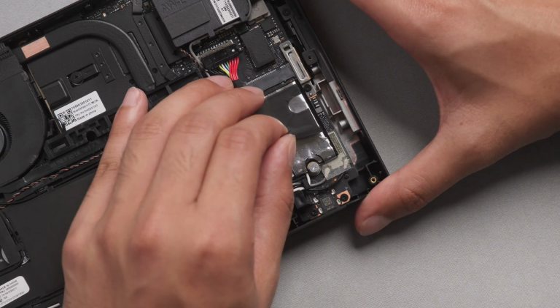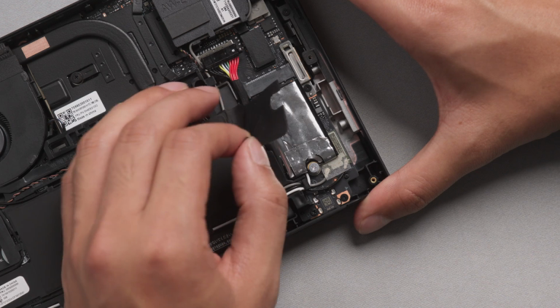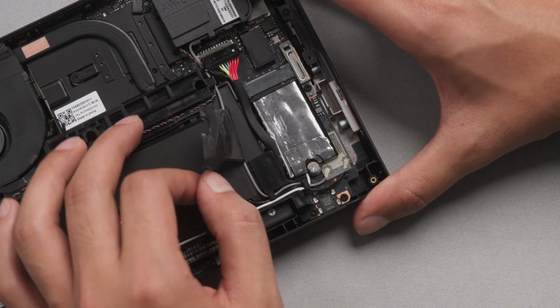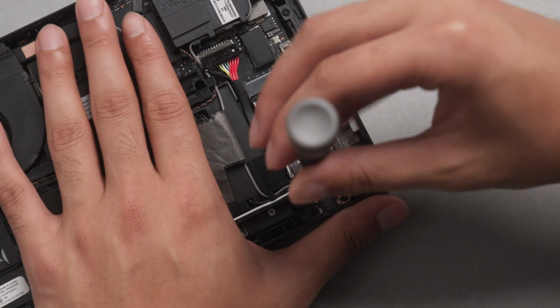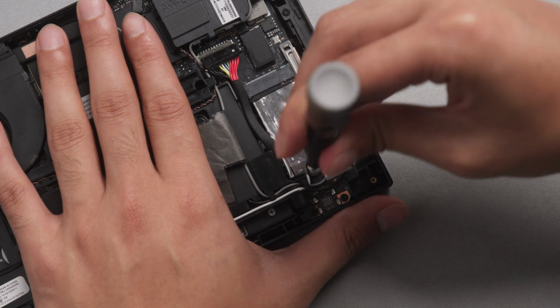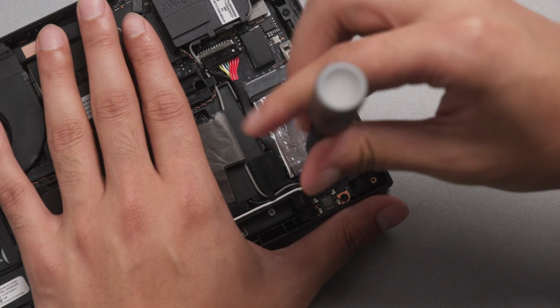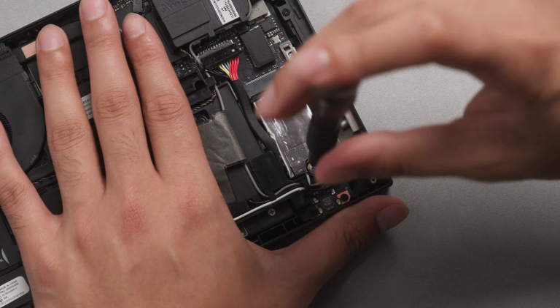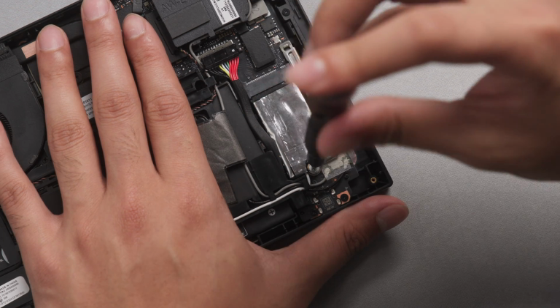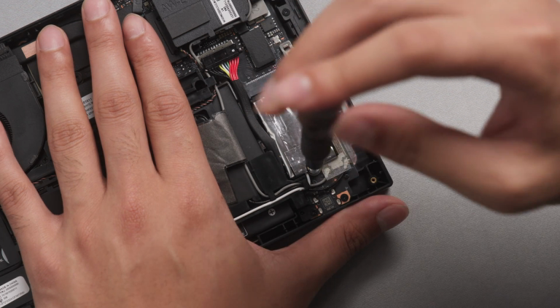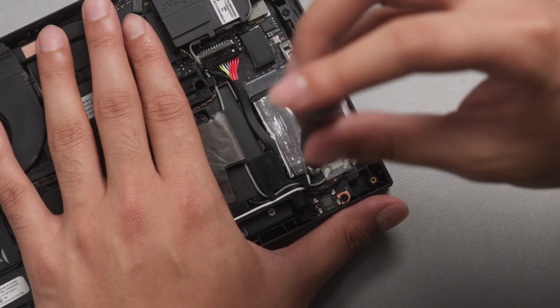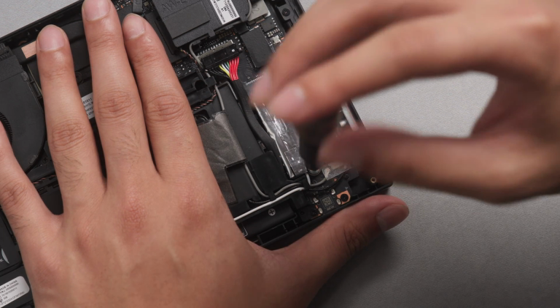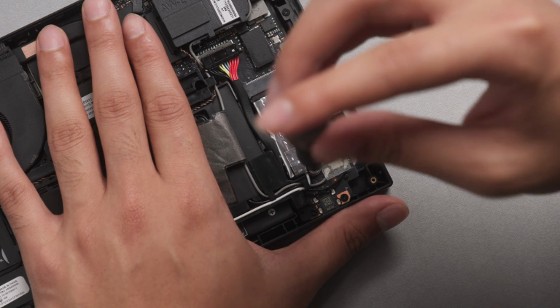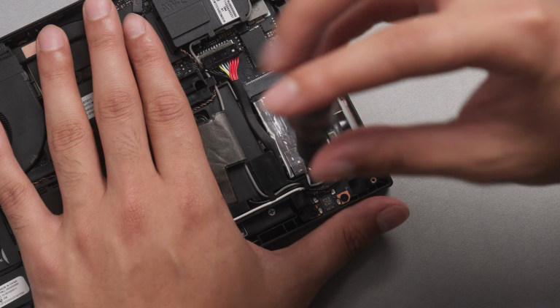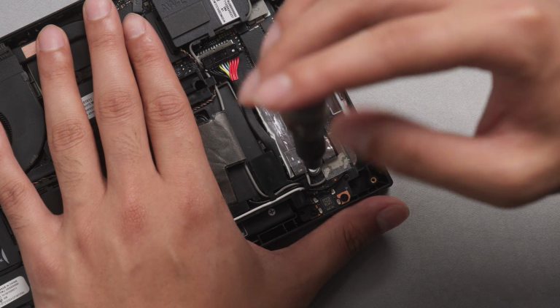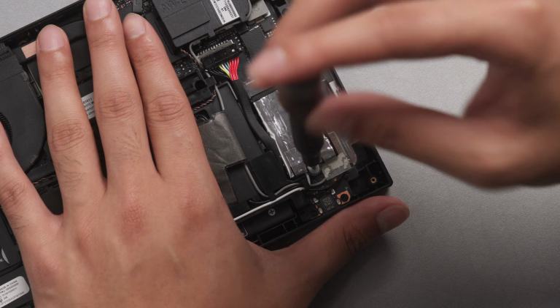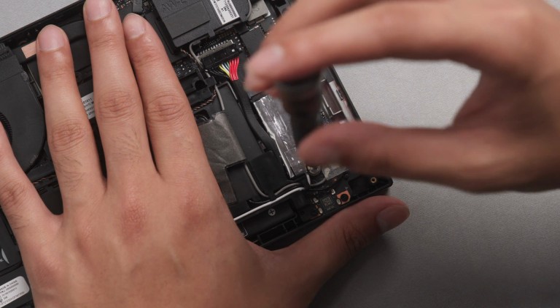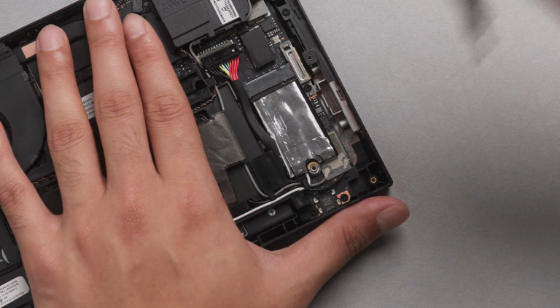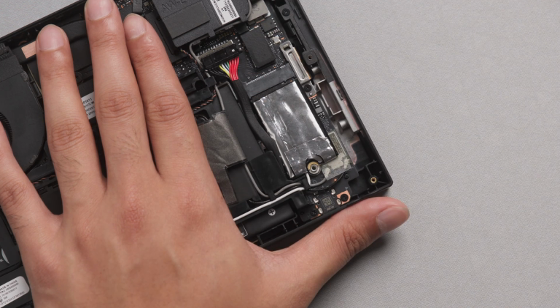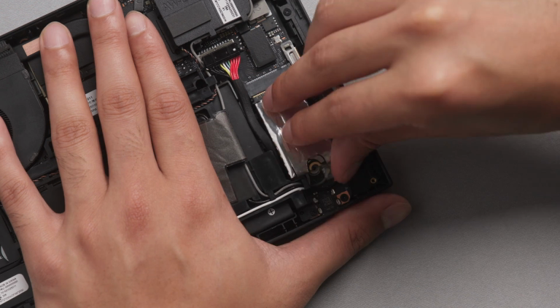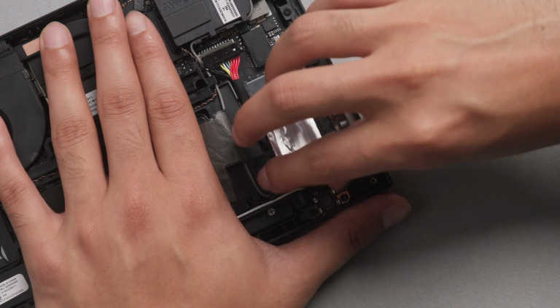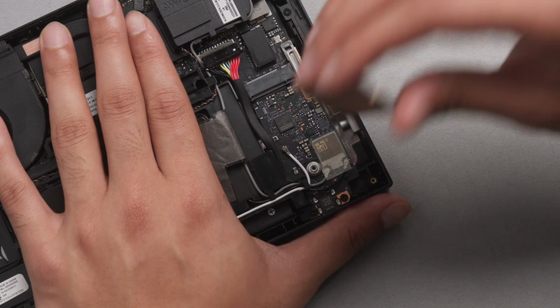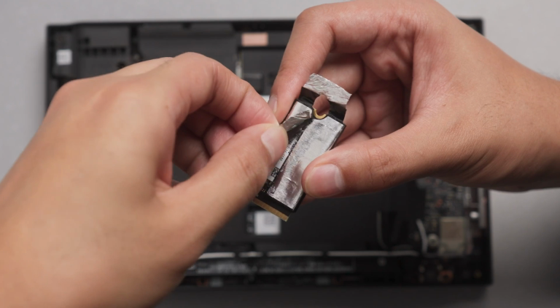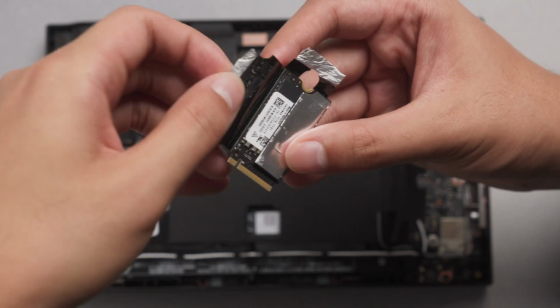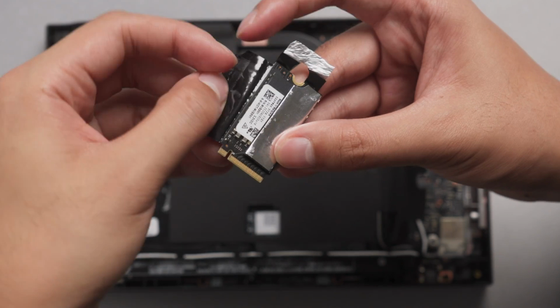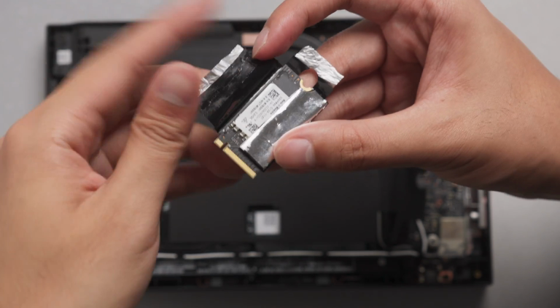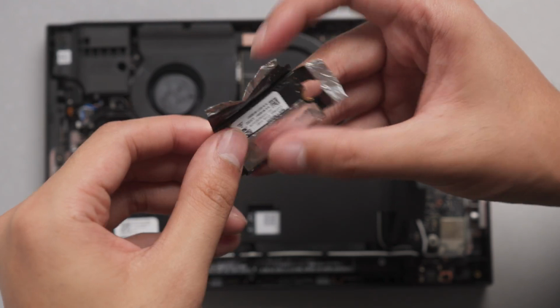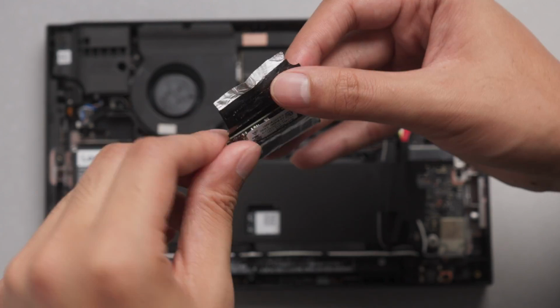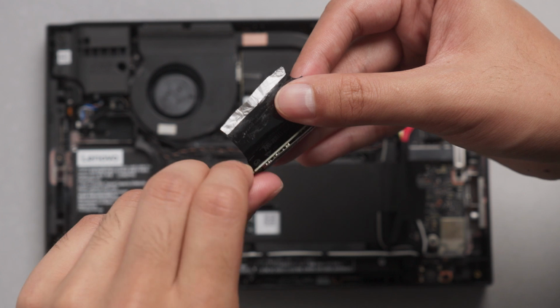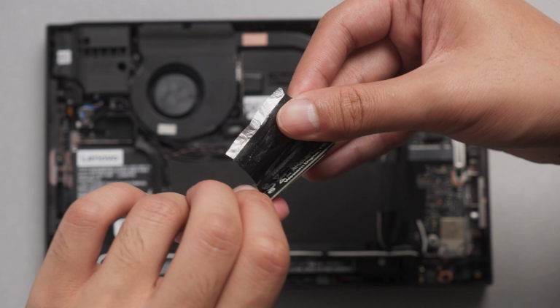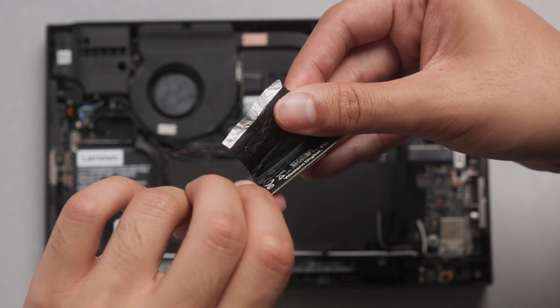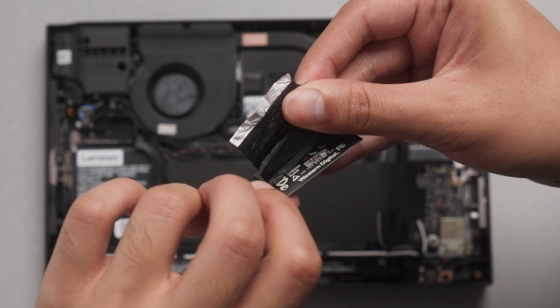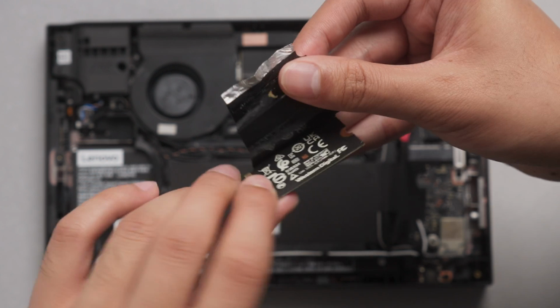Peel the sticker back and carefully remove the screw securing the original SSD in place. You'll want to be extra careful here in order to avoid stripping the M.2 screw. Once you've removed the original SSD, carefully unwrap the shielding and set it aside. We'll want to reuse this for our MP600 Micro.